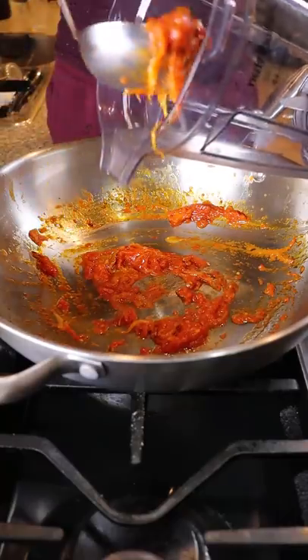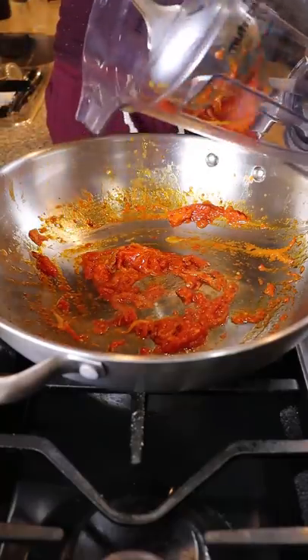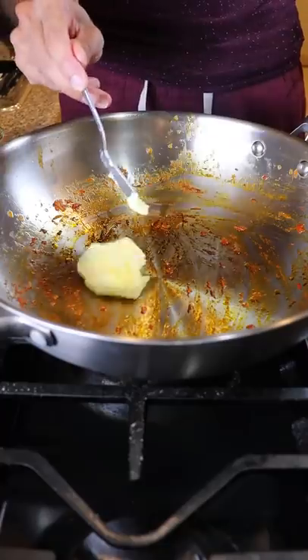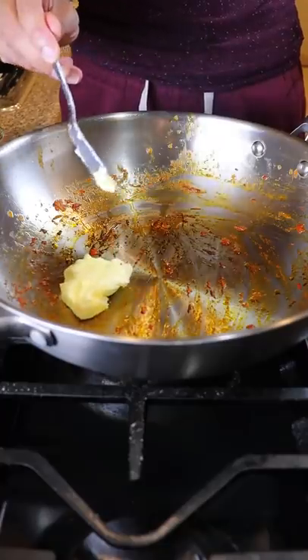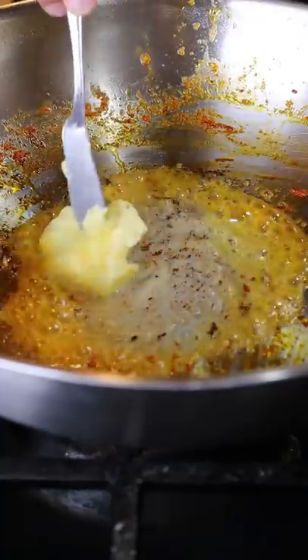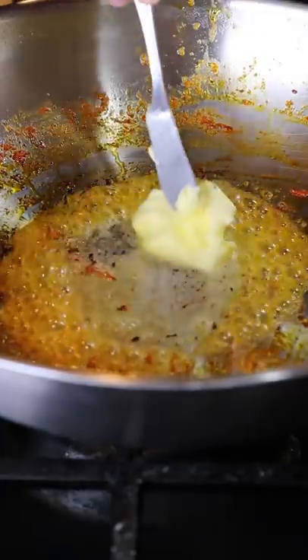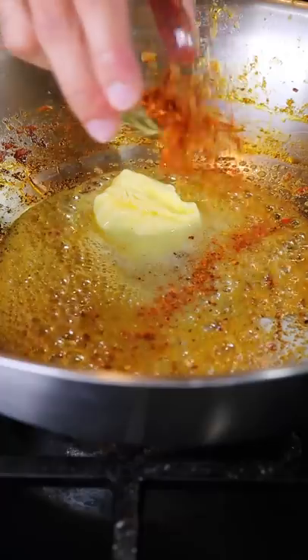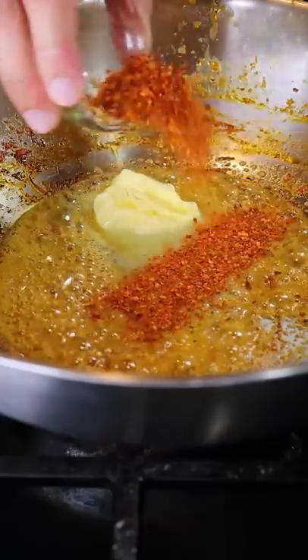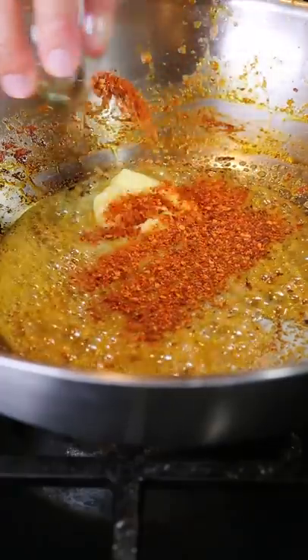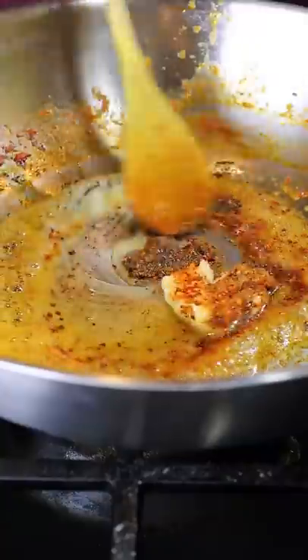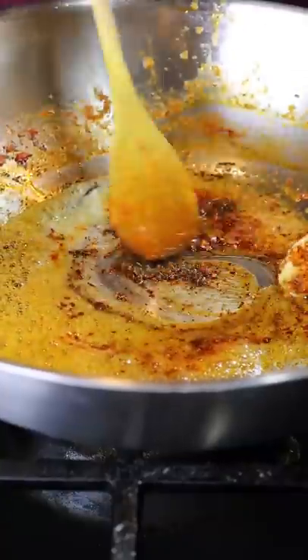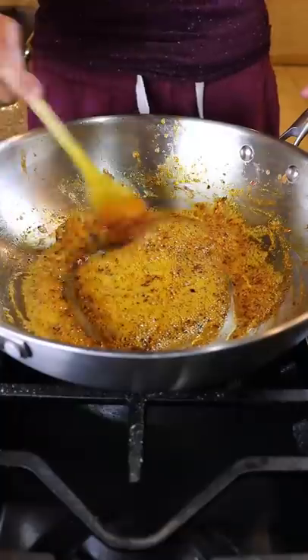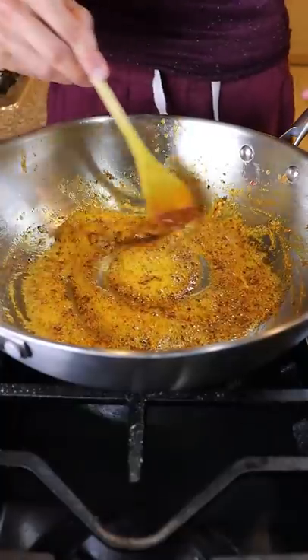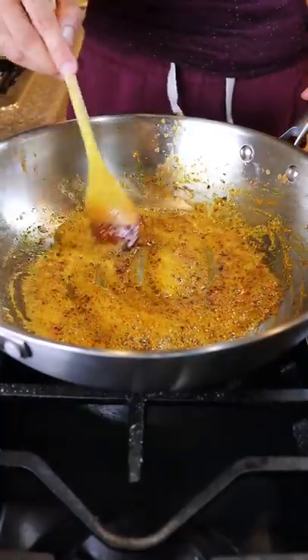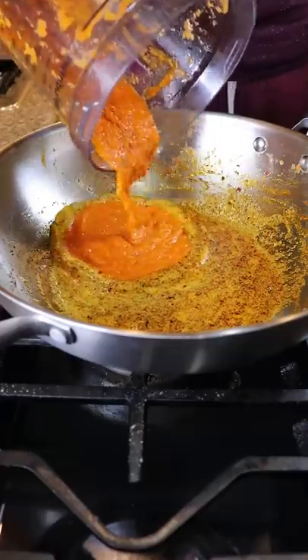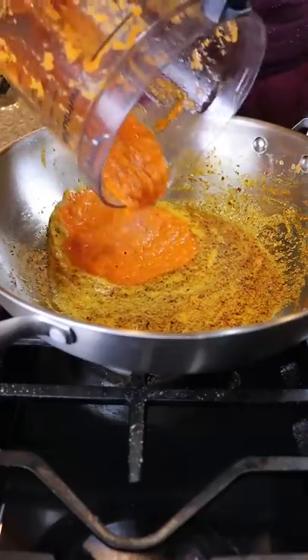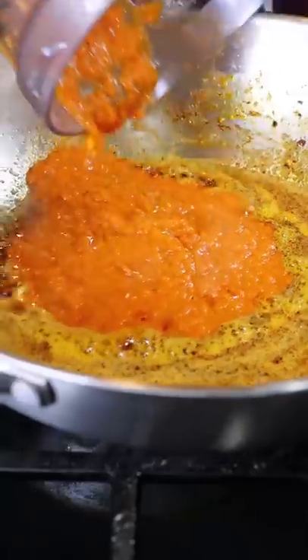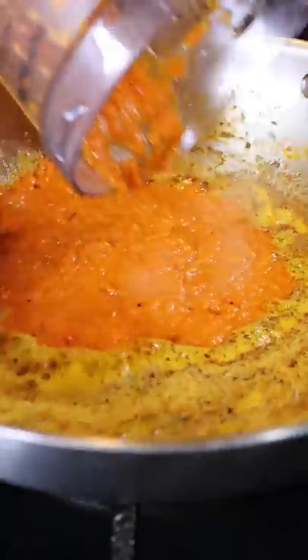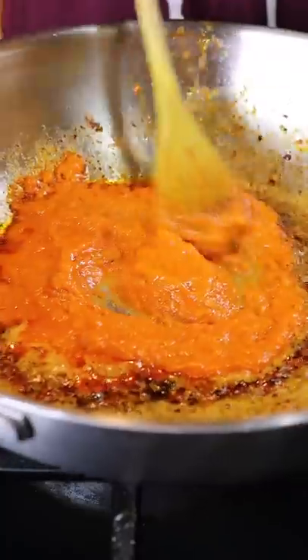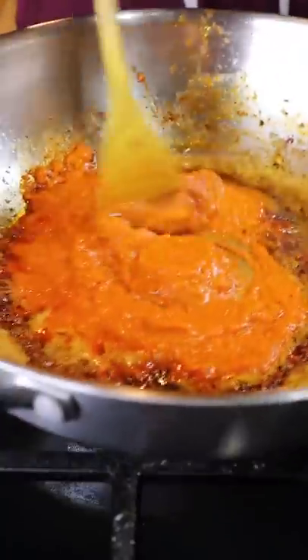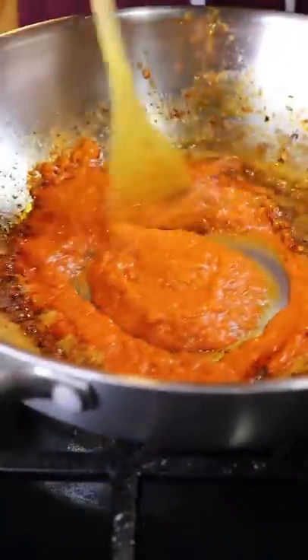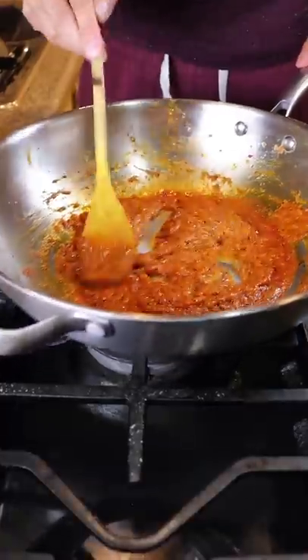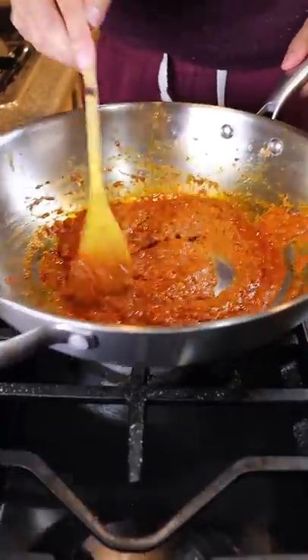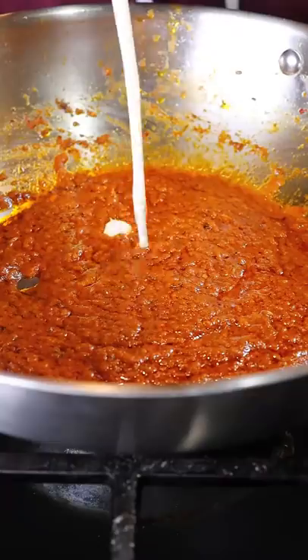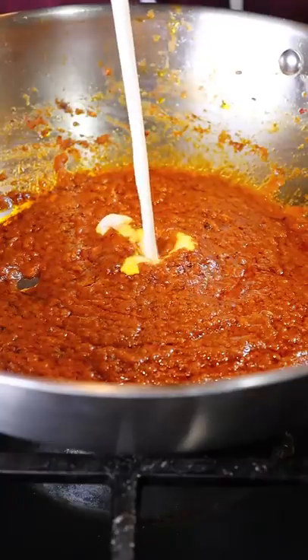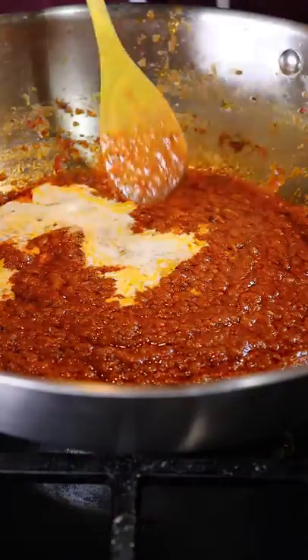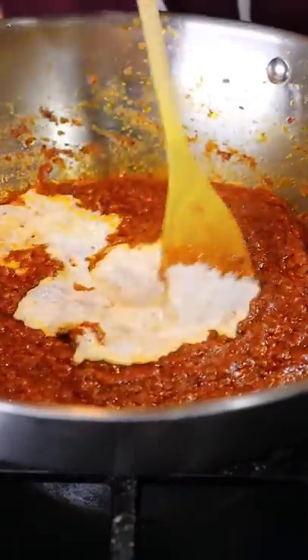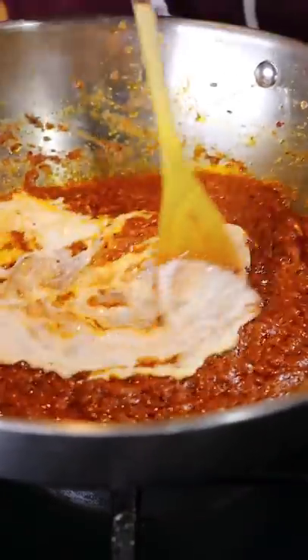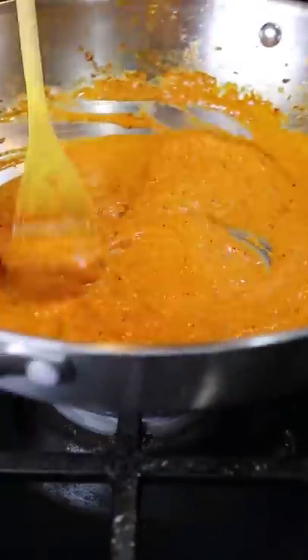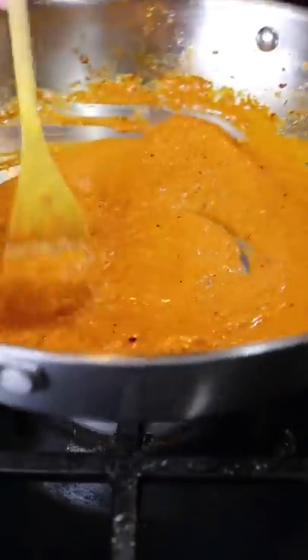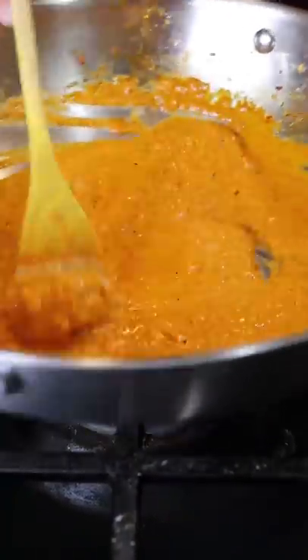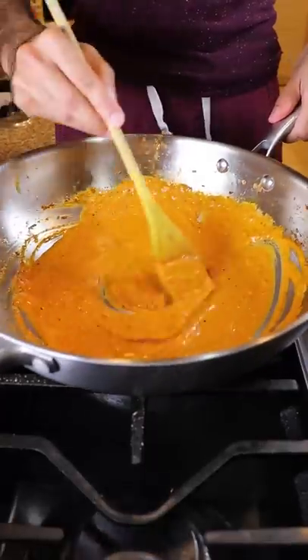In the same pan, add a big chunk of butter with the same seasonings. Once the butter gets a bit foamy, bring your tomatoes back into the mix and continue to cook on medium heat for a few more minutes before adding in your heavy cream. This is your sauce.